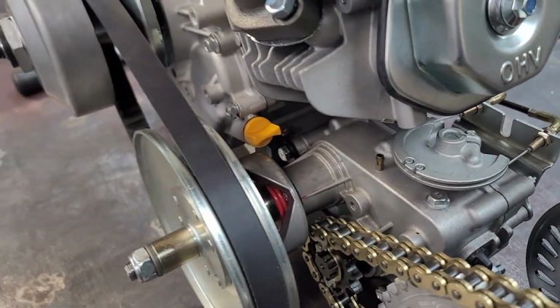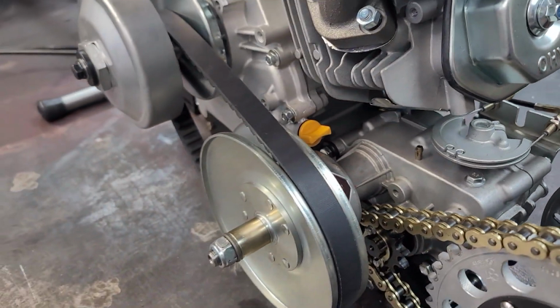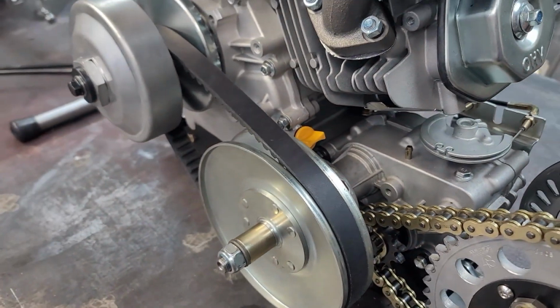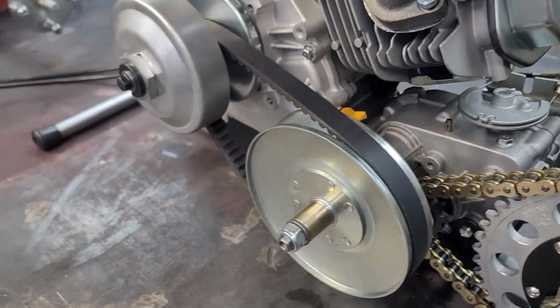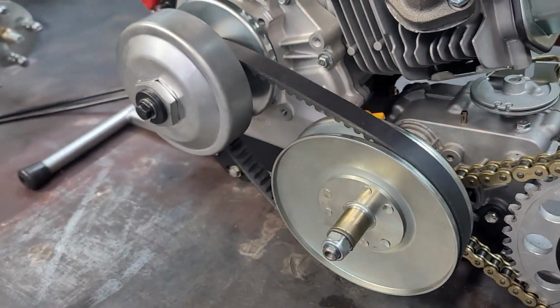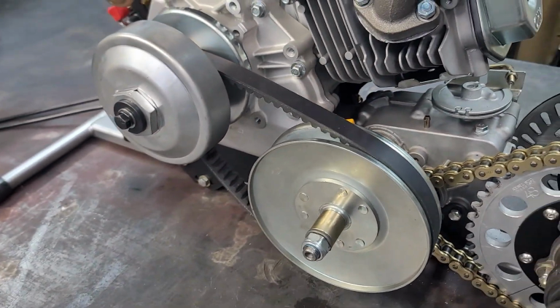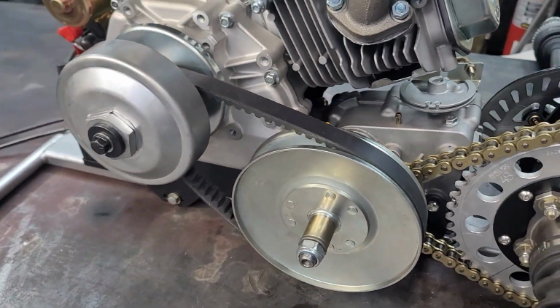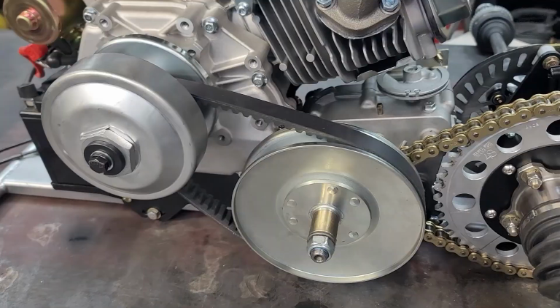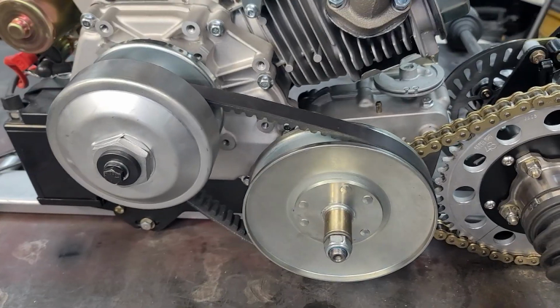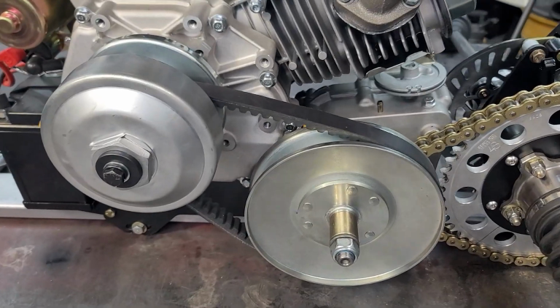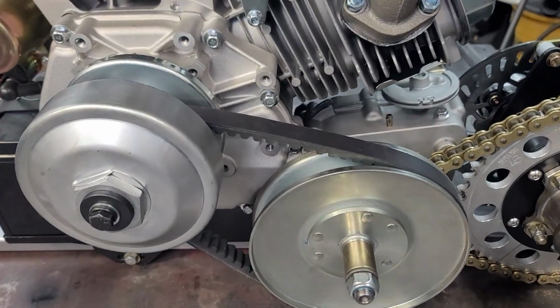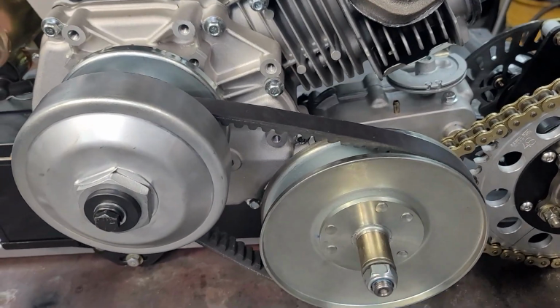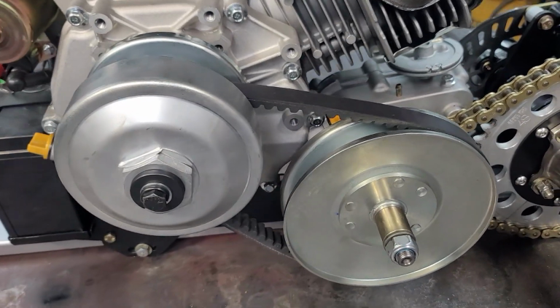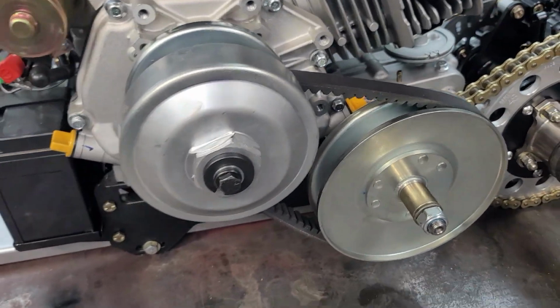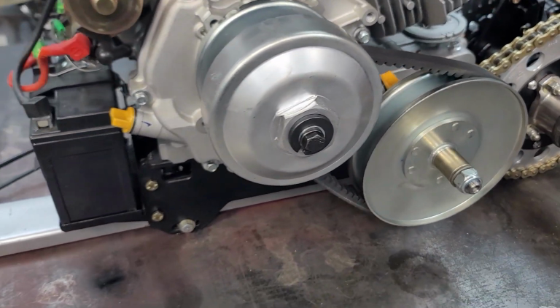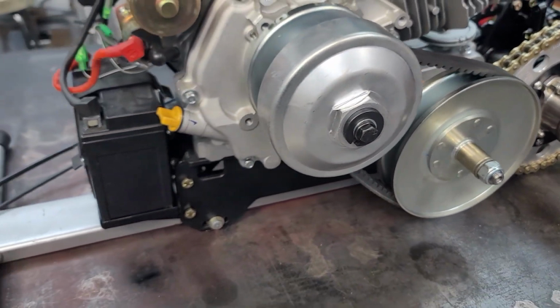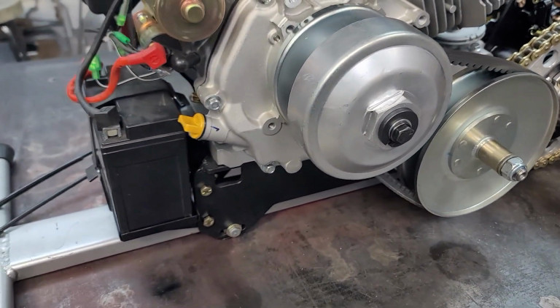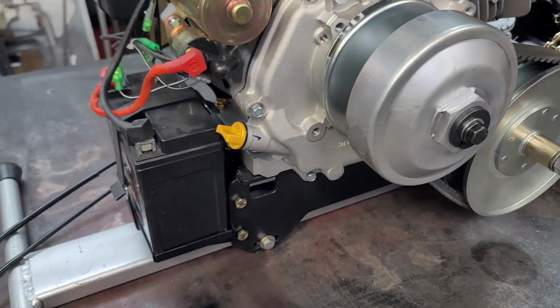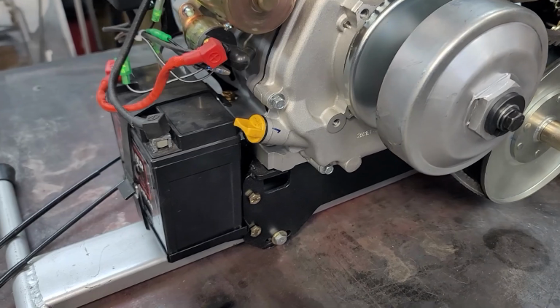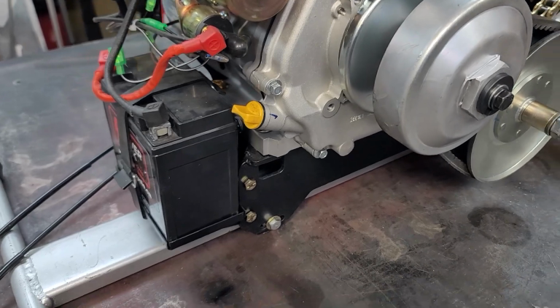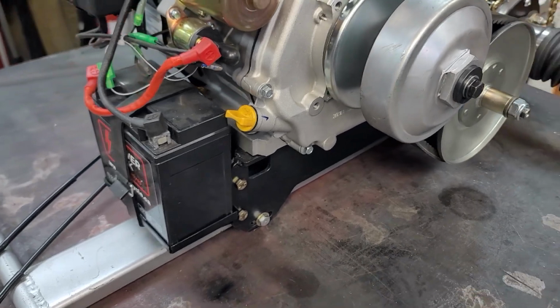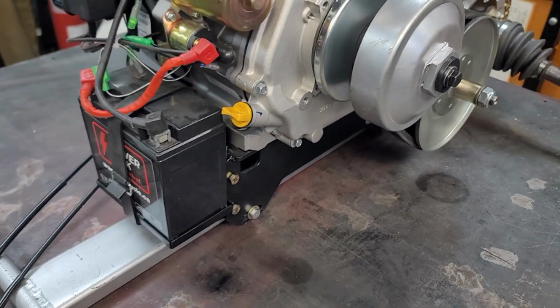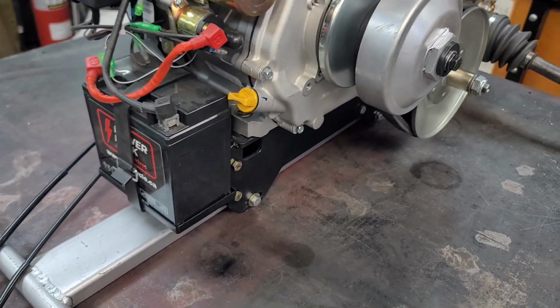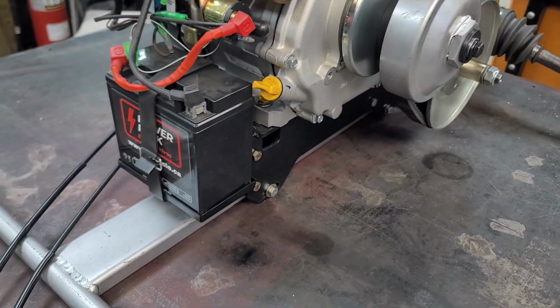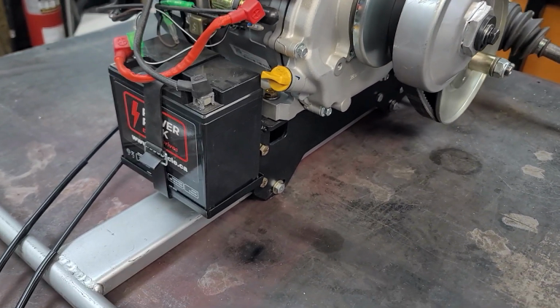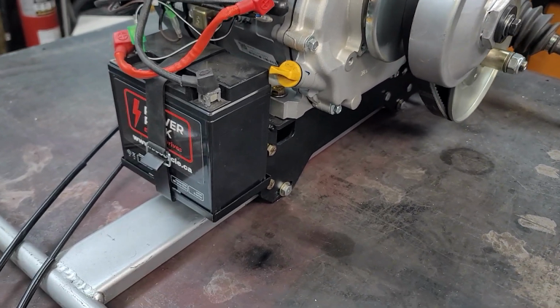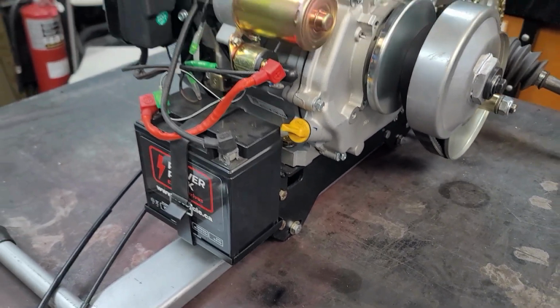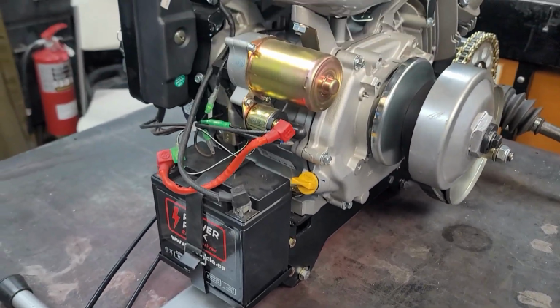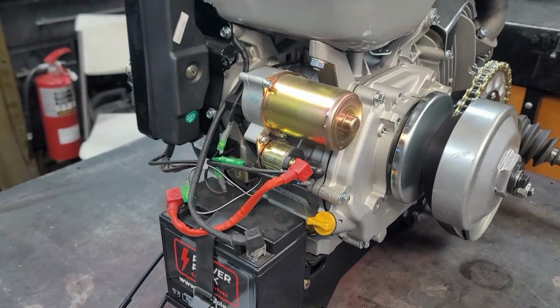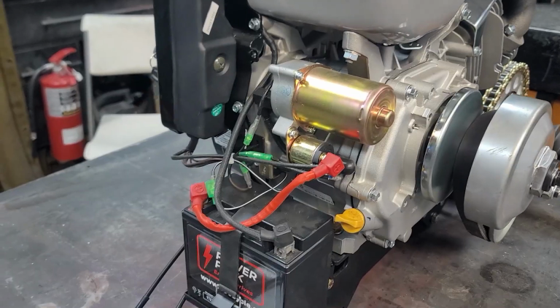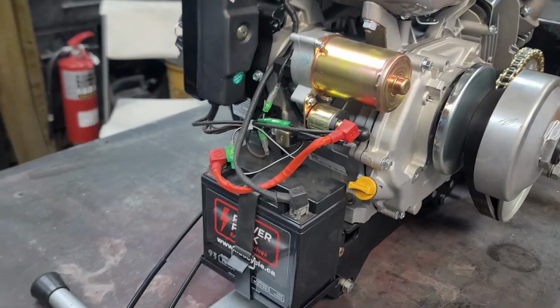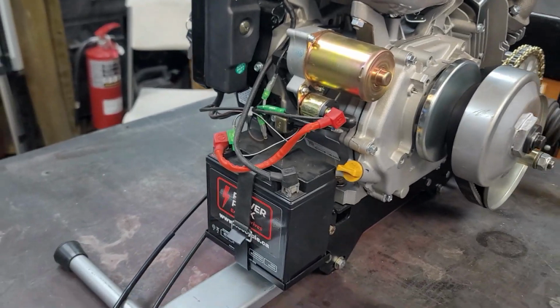The gearboxes are mounted on PowerPak brackets, as are the engines, and all this stuff has been pretty readily available. If you'd like to add a battery, you can put one on the front of your PowerPak, keeping it right under the starter.